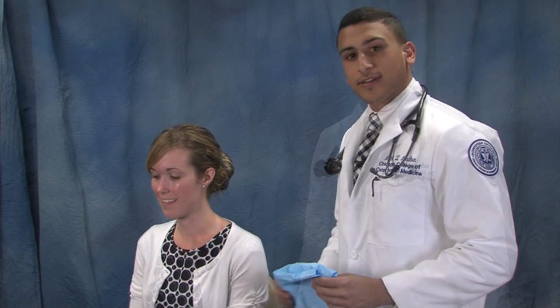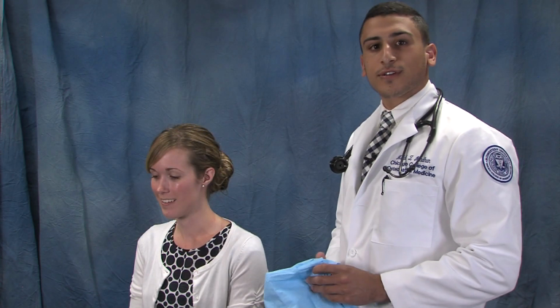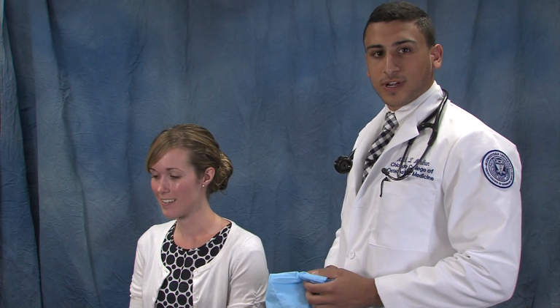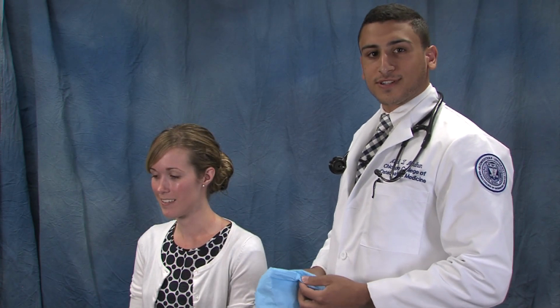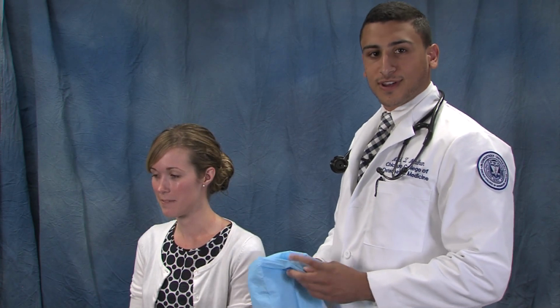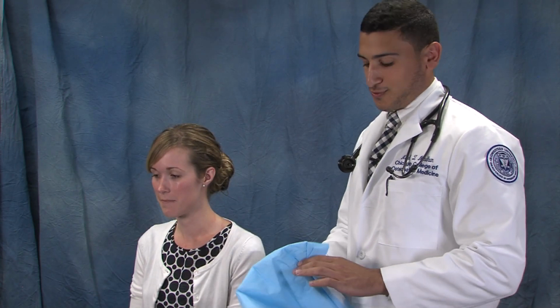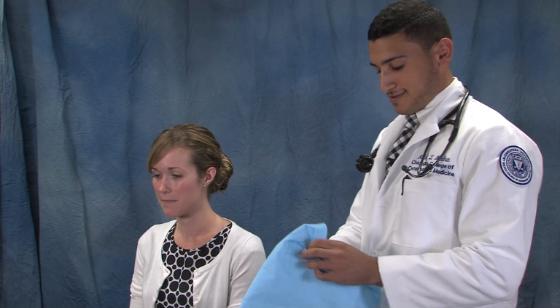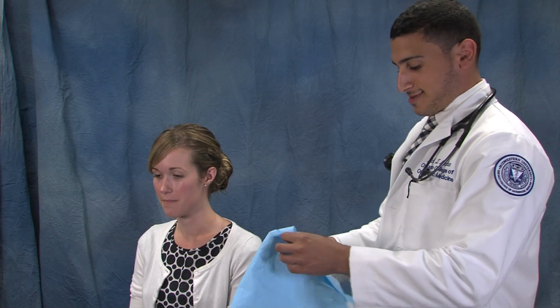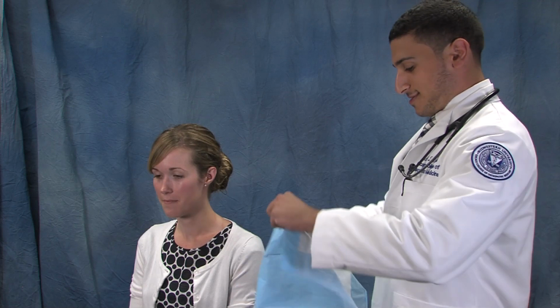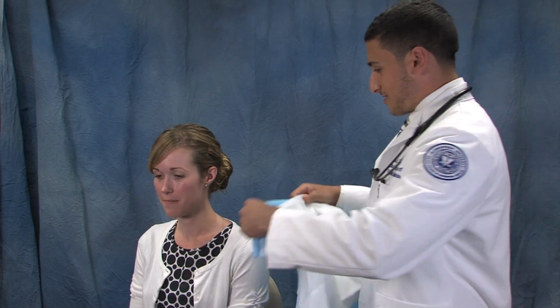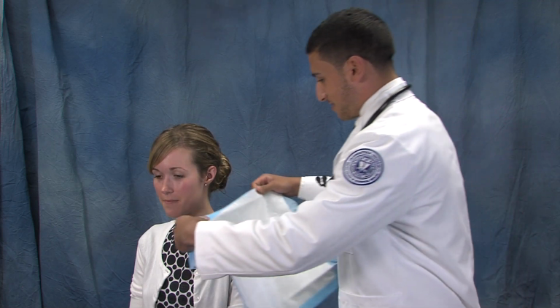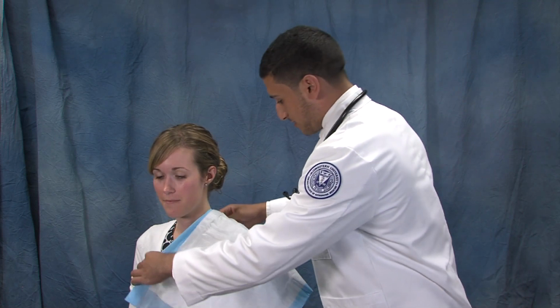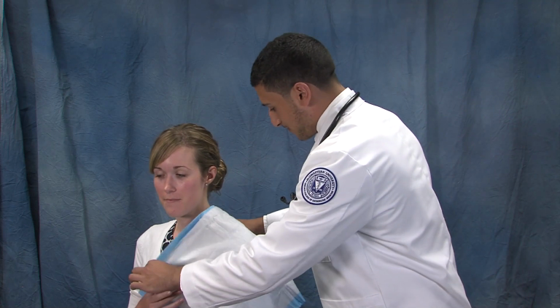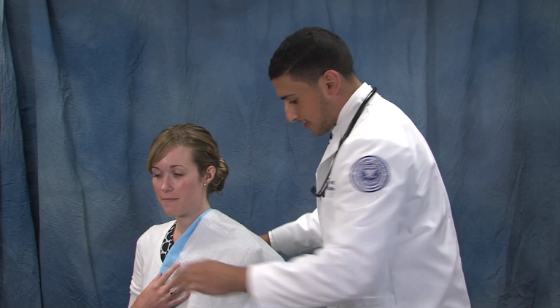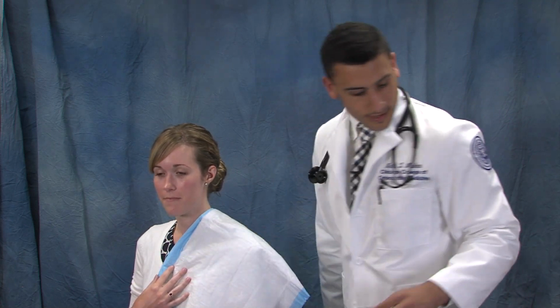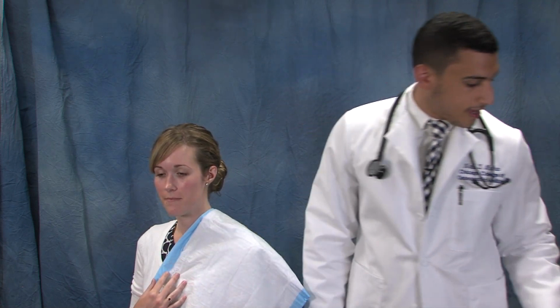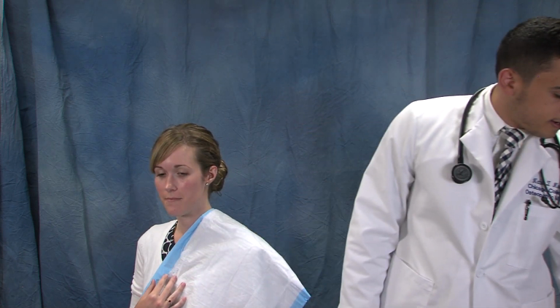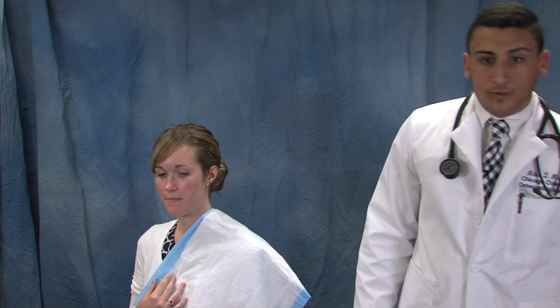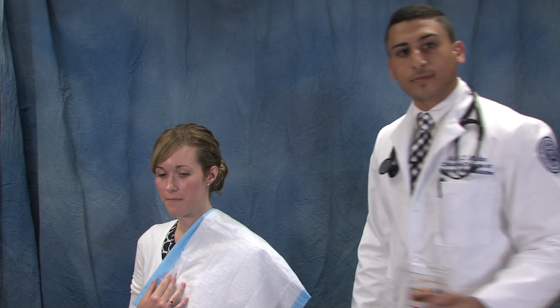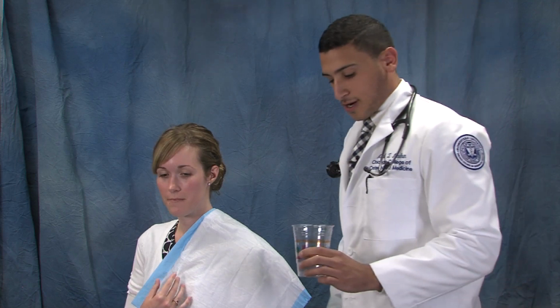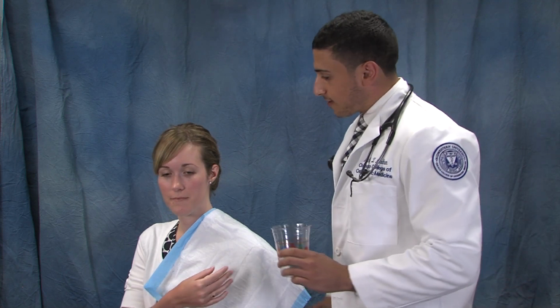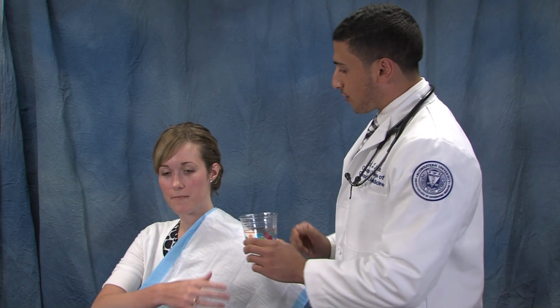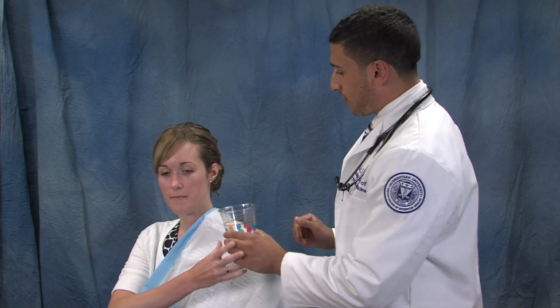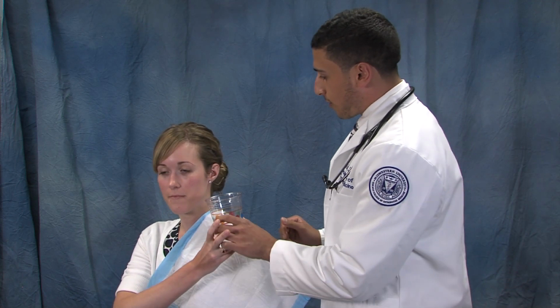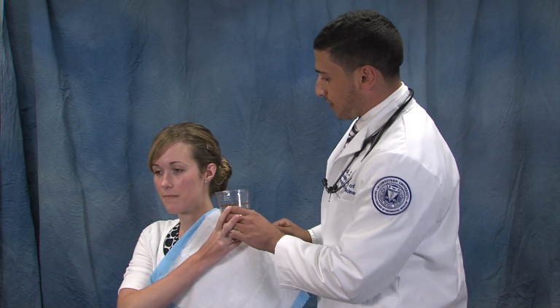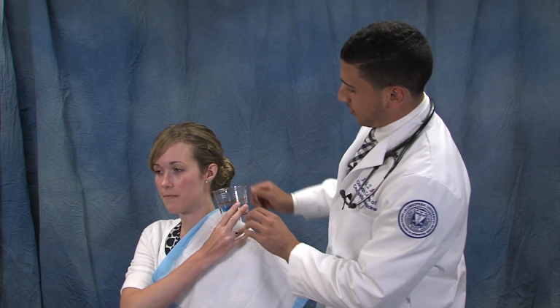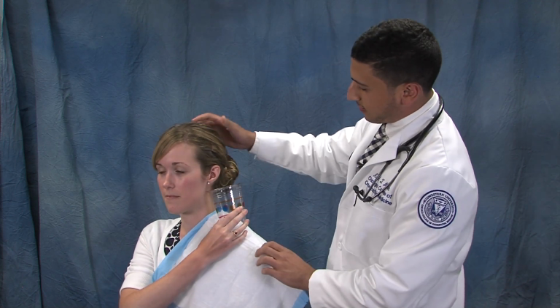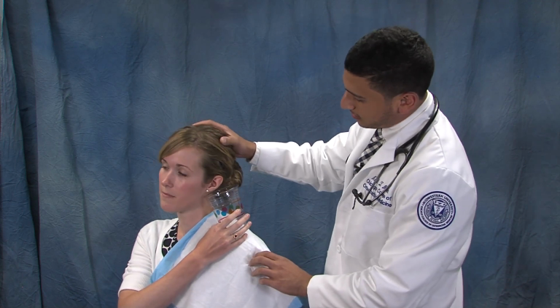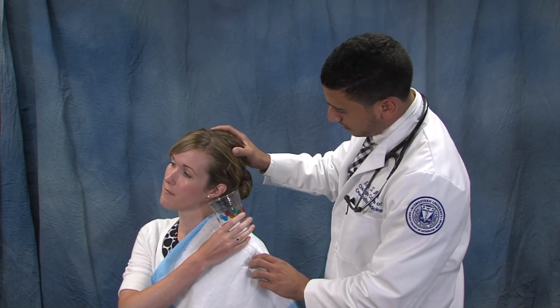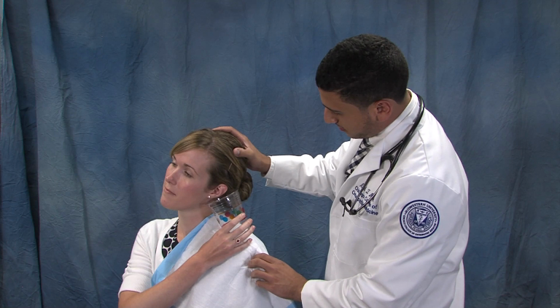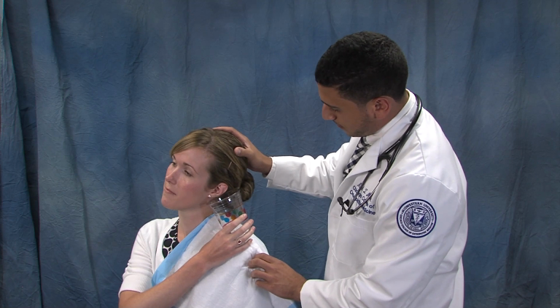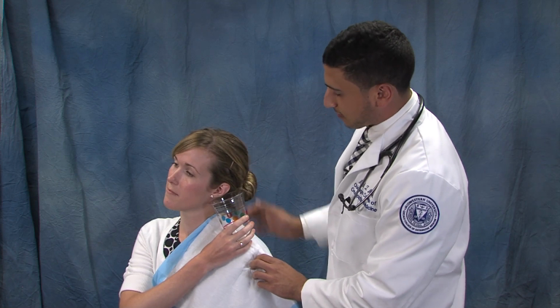First, we will drape our patient so they do not get too wet, and then give them an ear cup that they can hold while putting their ear to the side and bending like so.